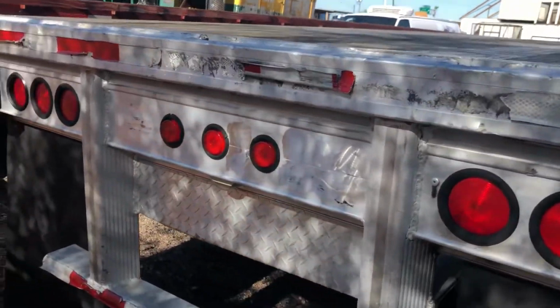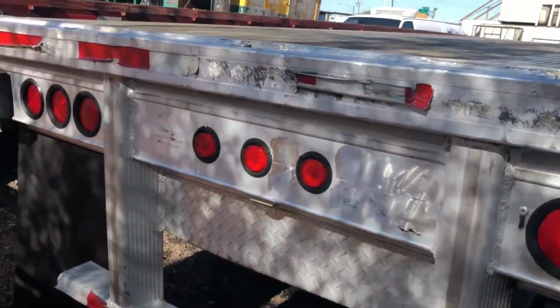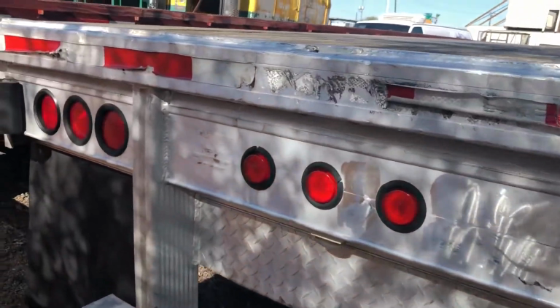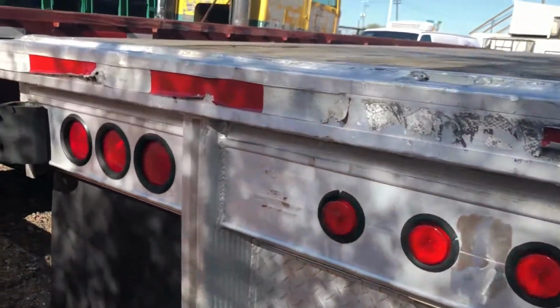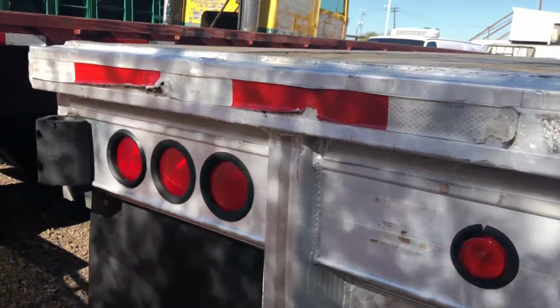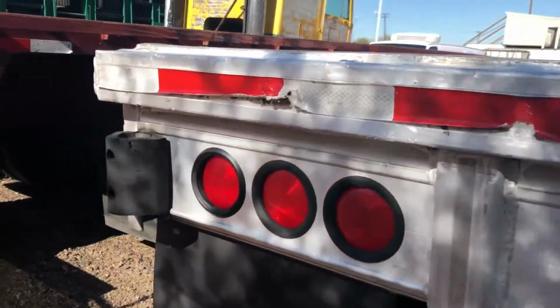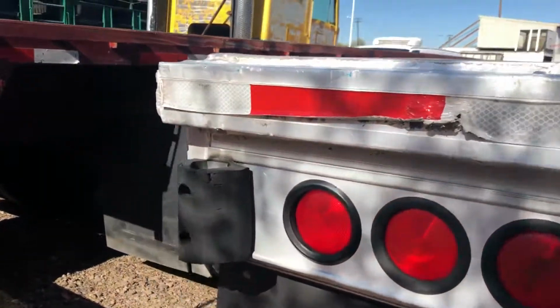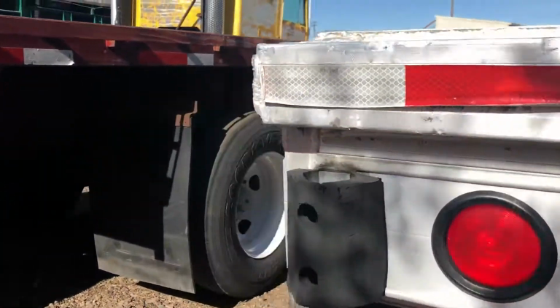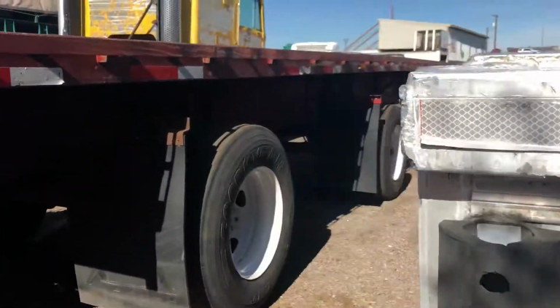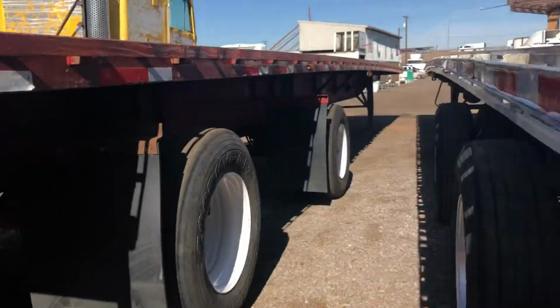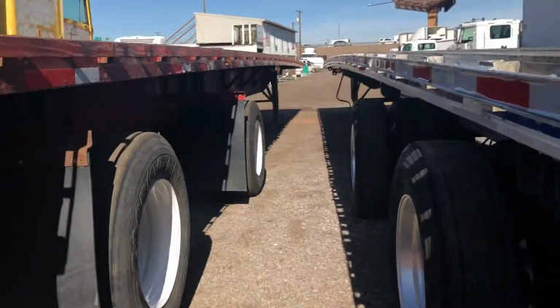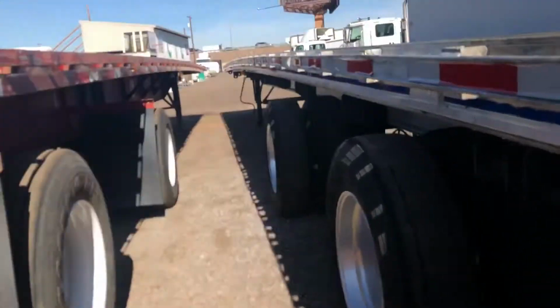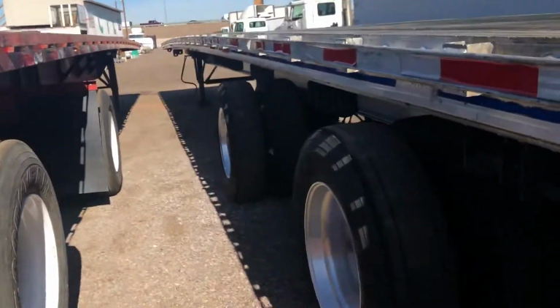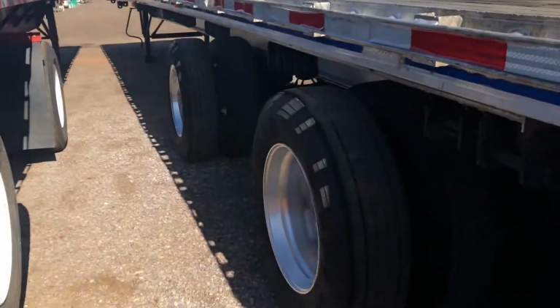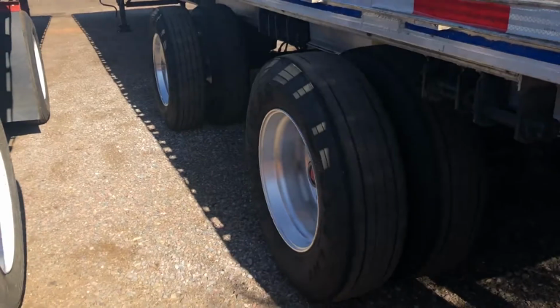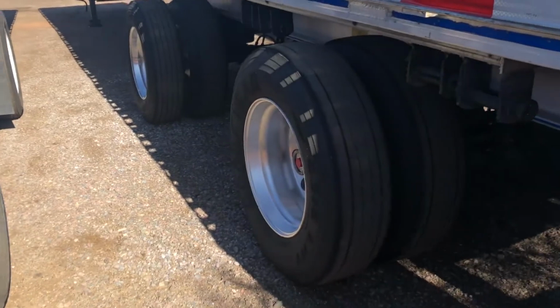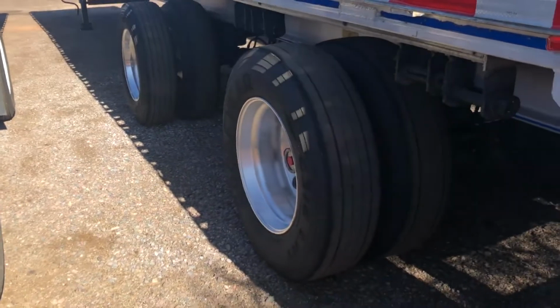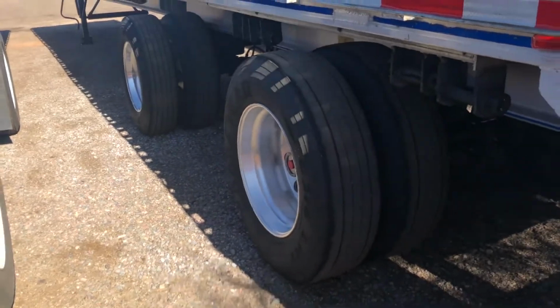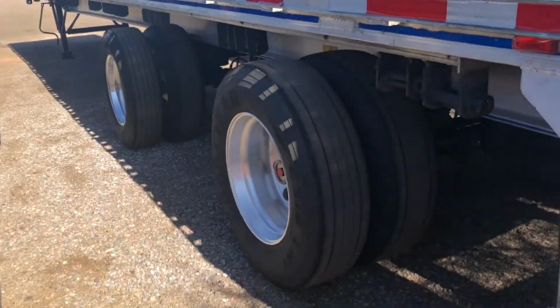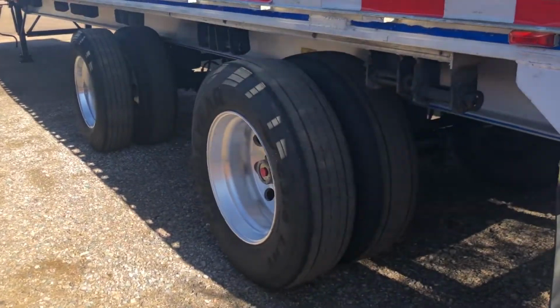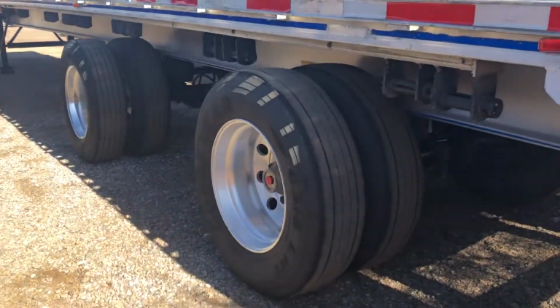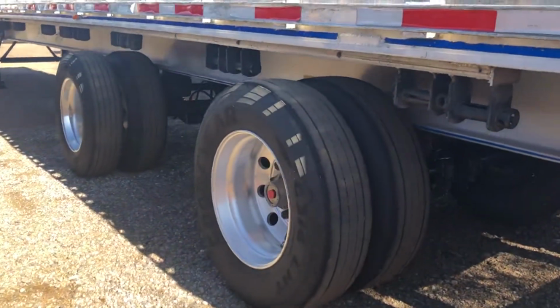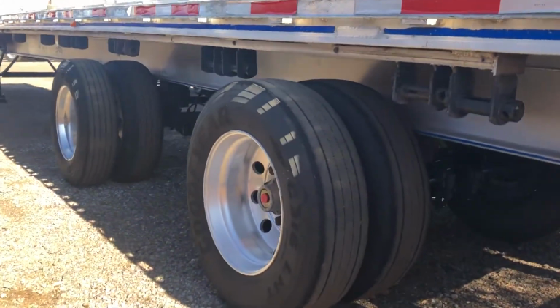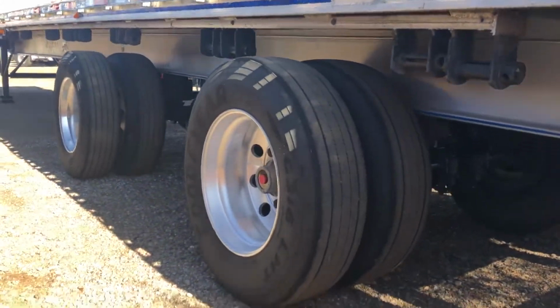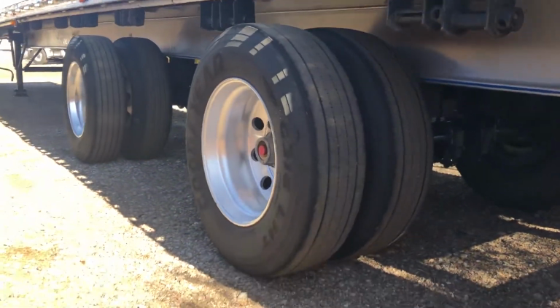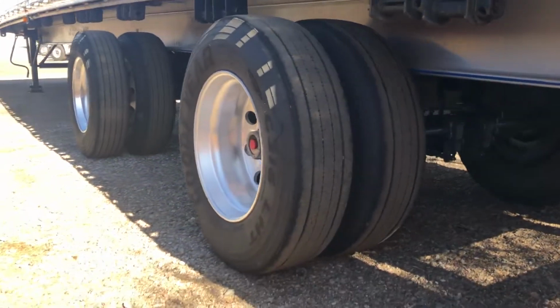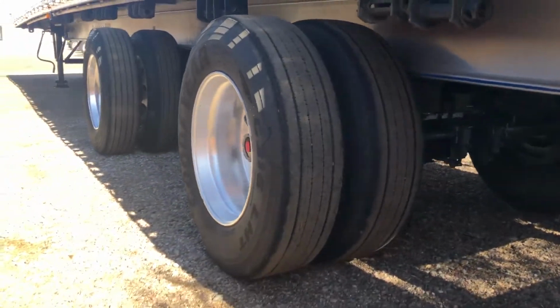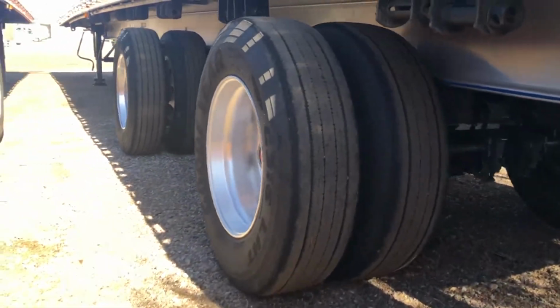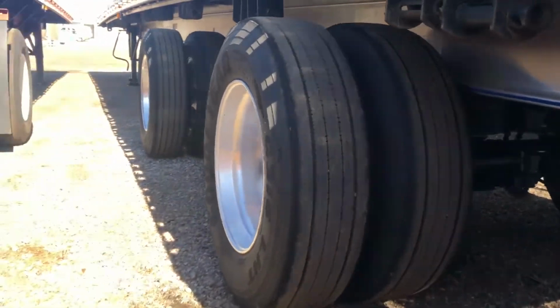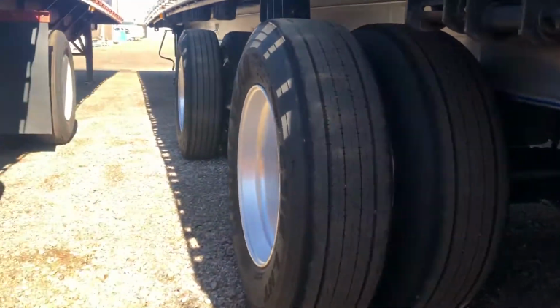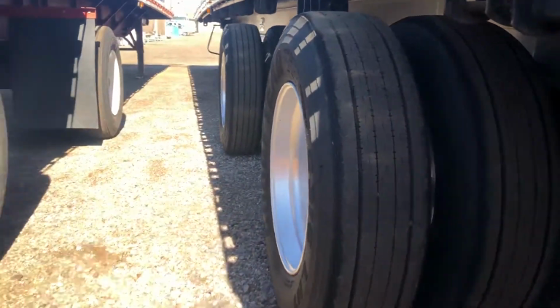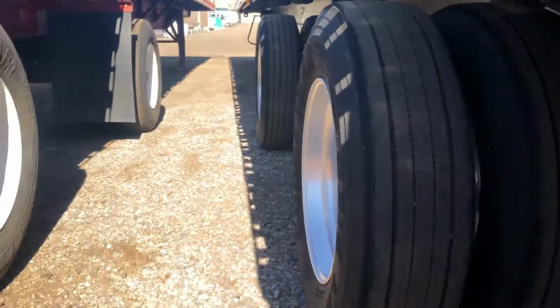It's very clean. It's a good floor. All right tread.